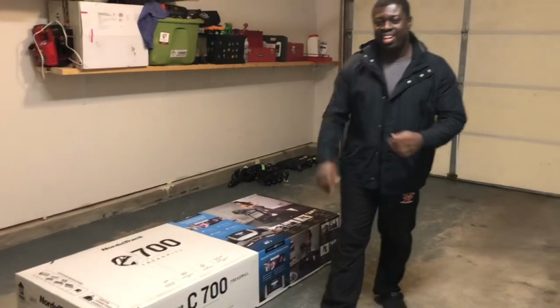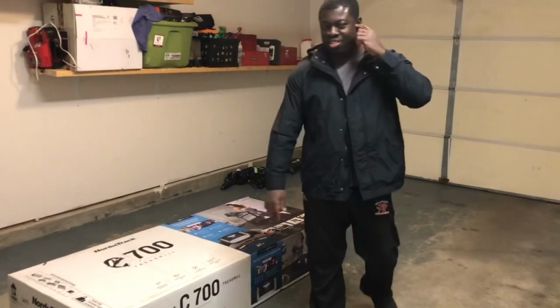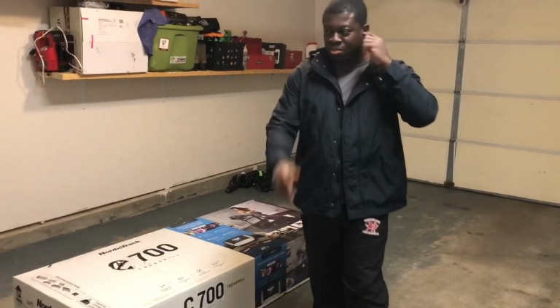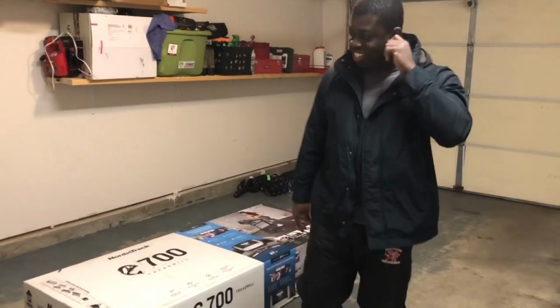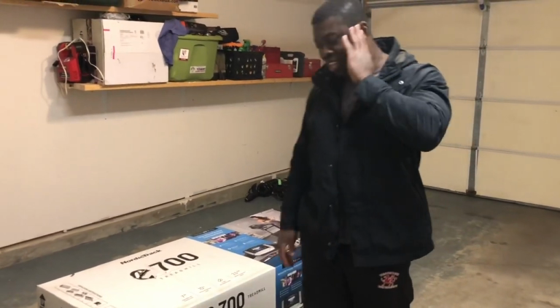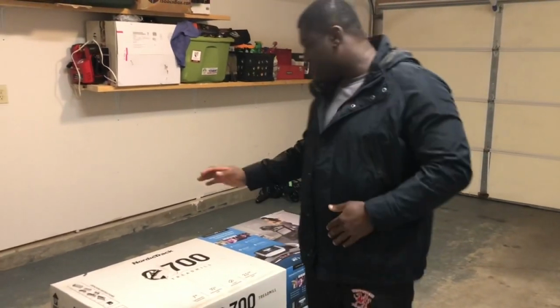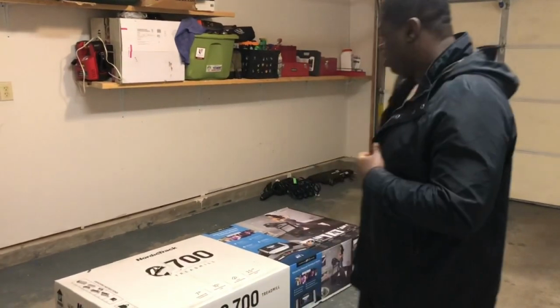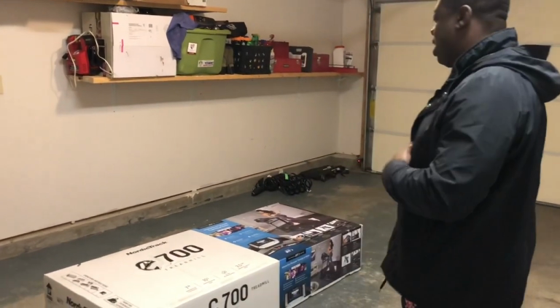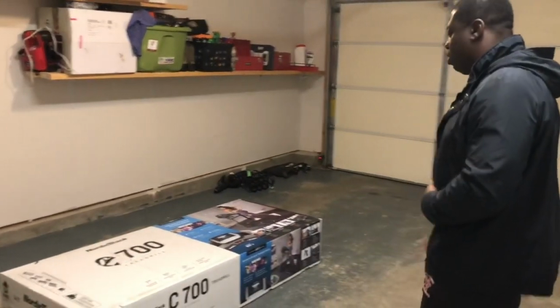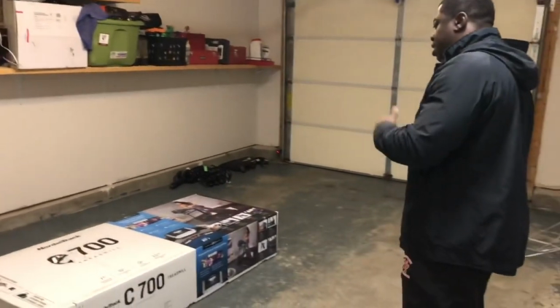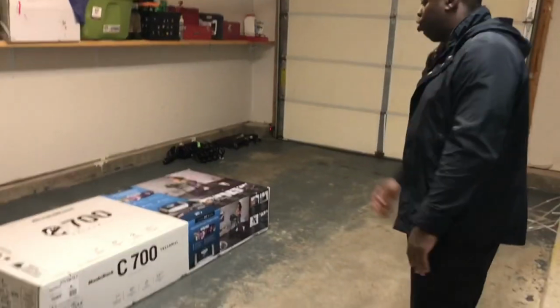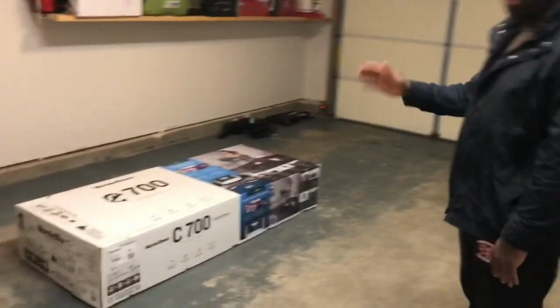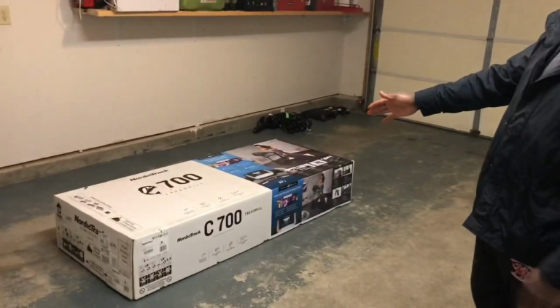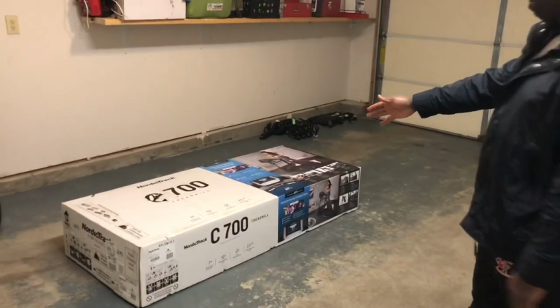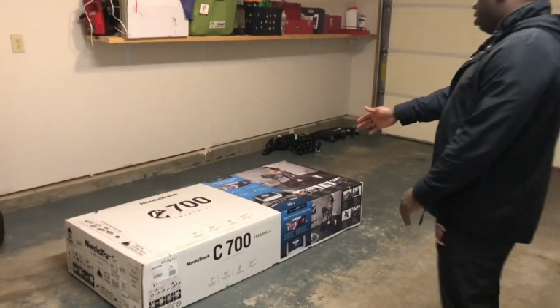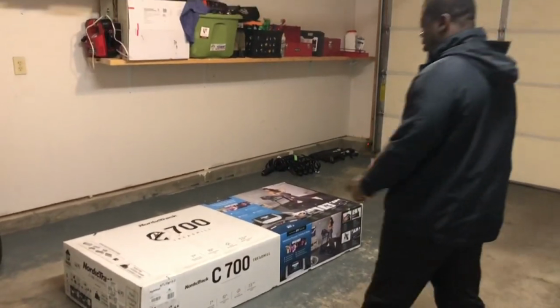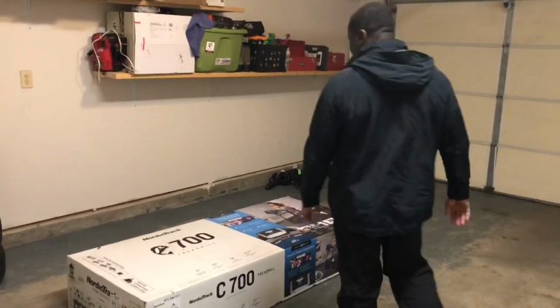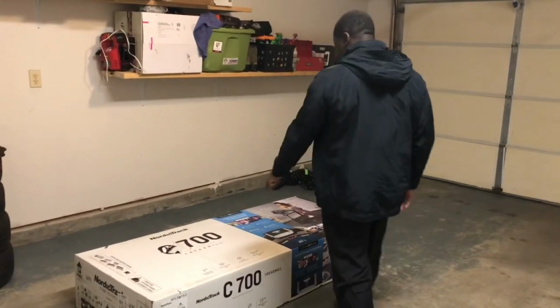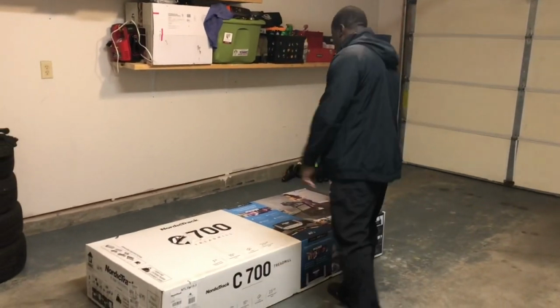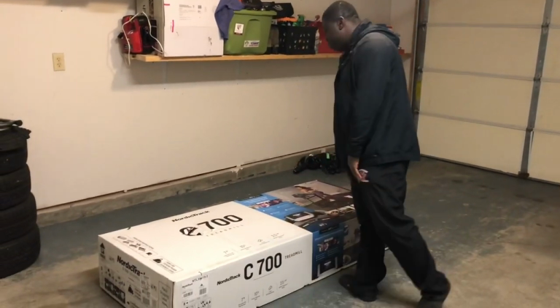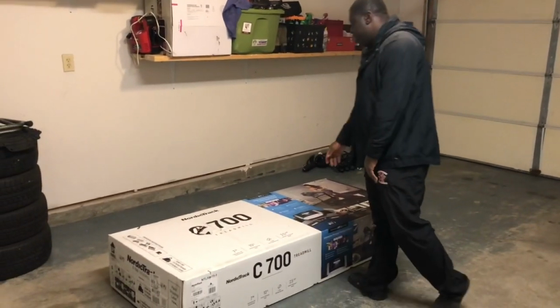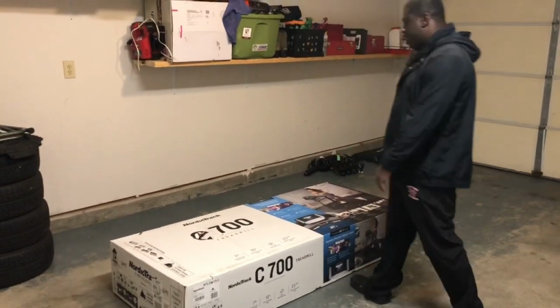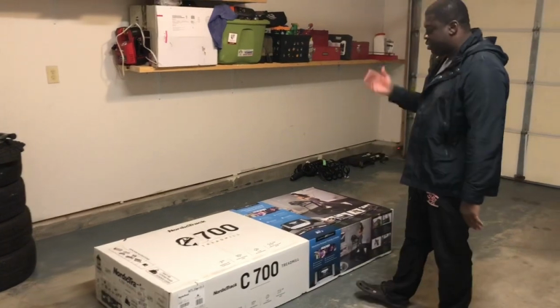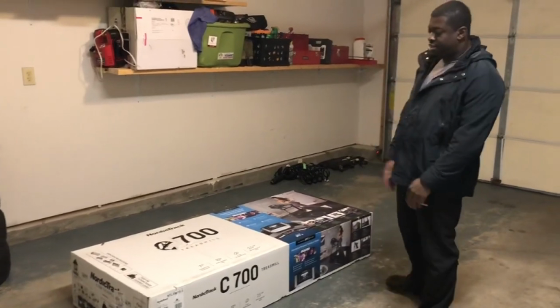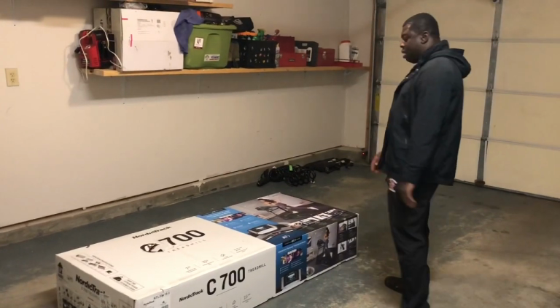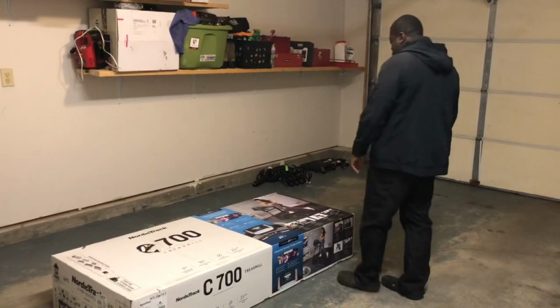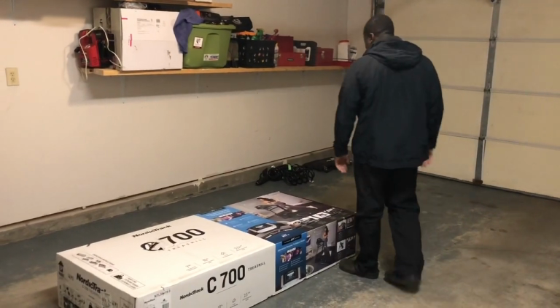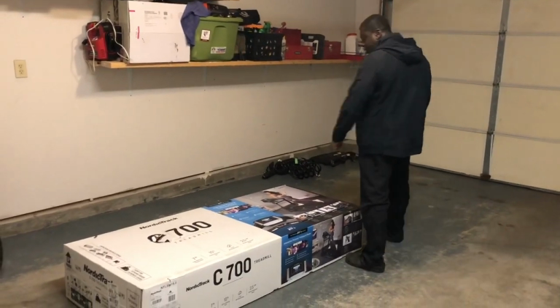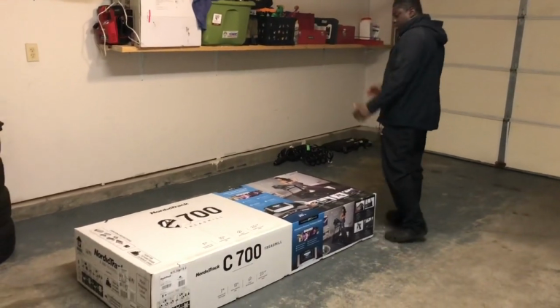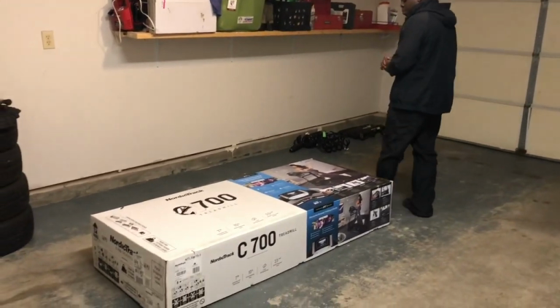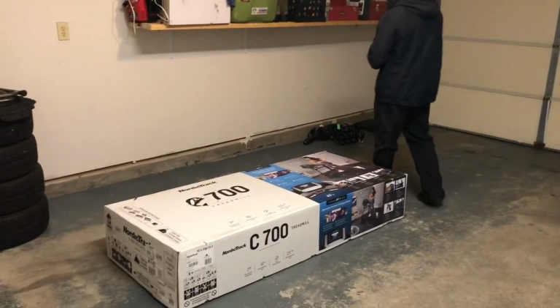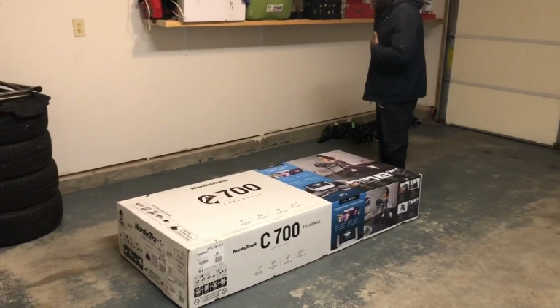Hi guys, welcome to the channel. Today we have the NordicTrack treadmill C700 and this is the unboxing of the NordicTrack treadmill.